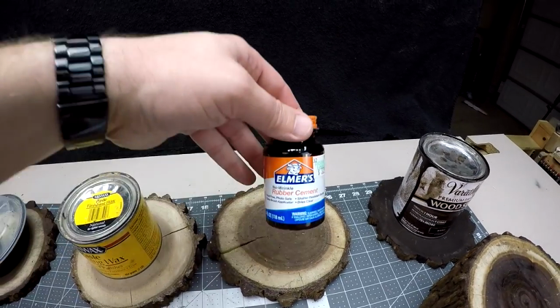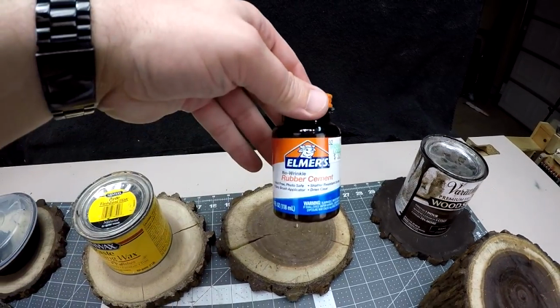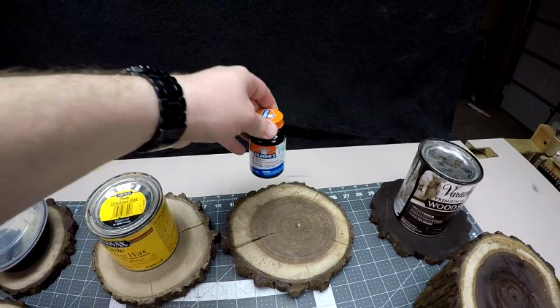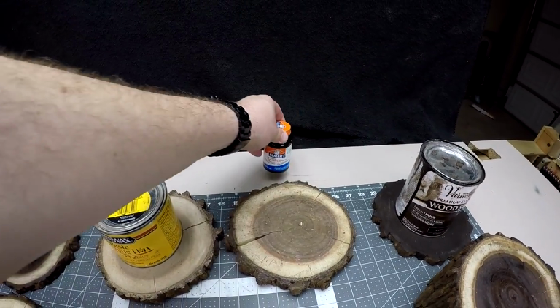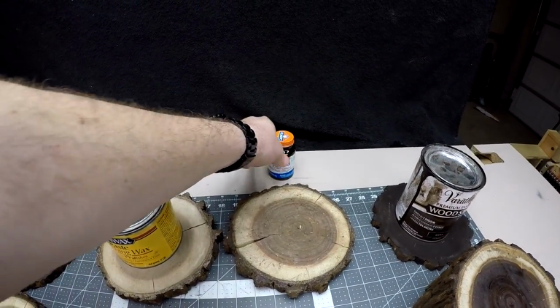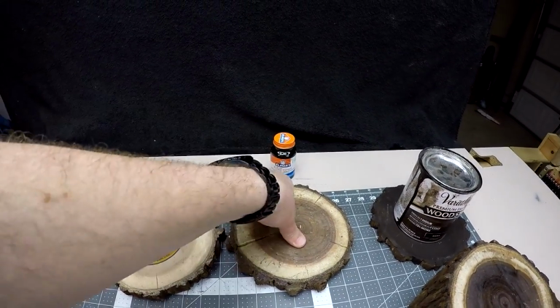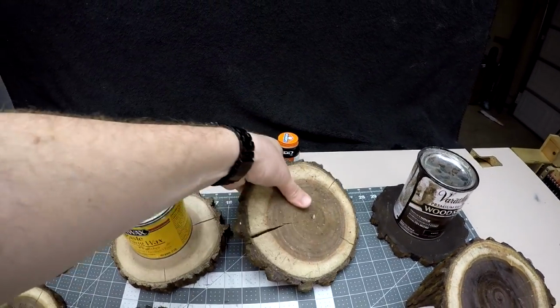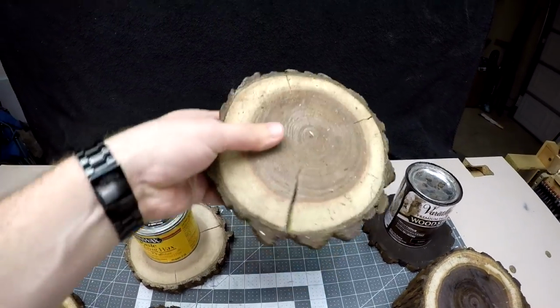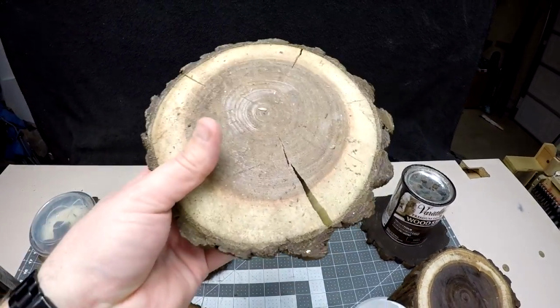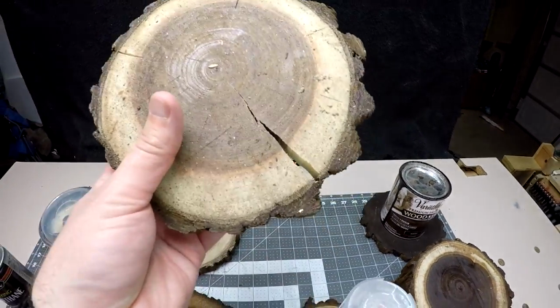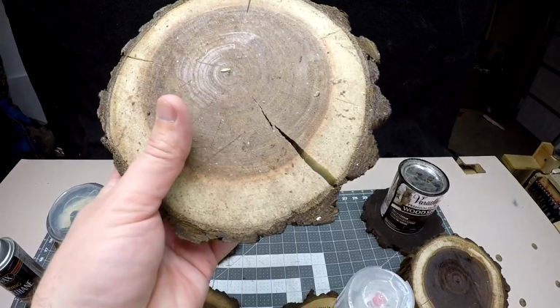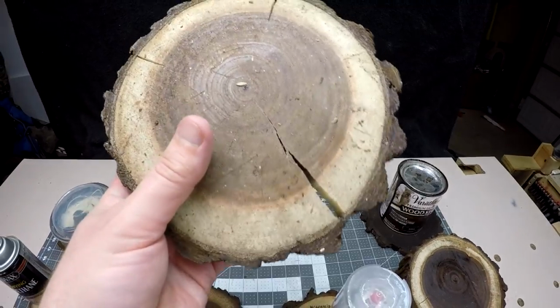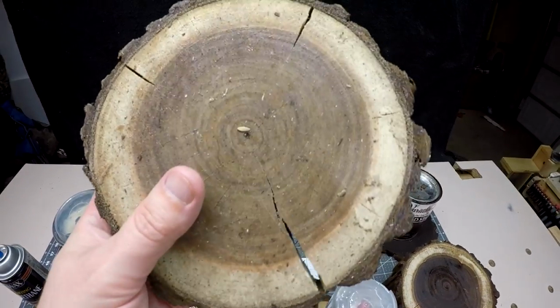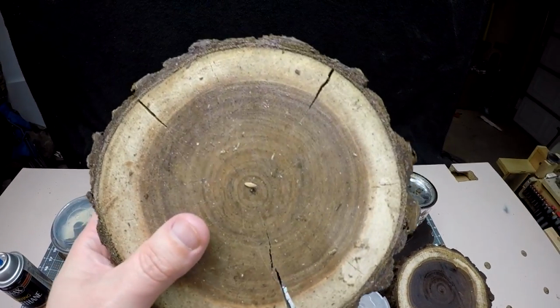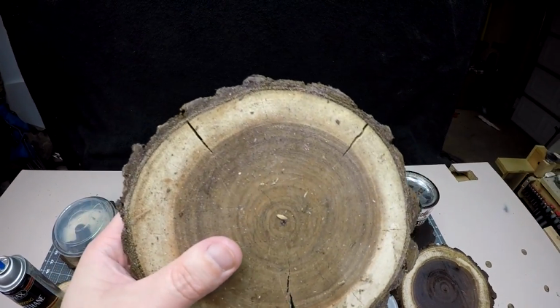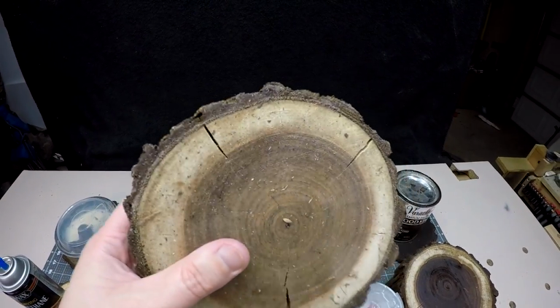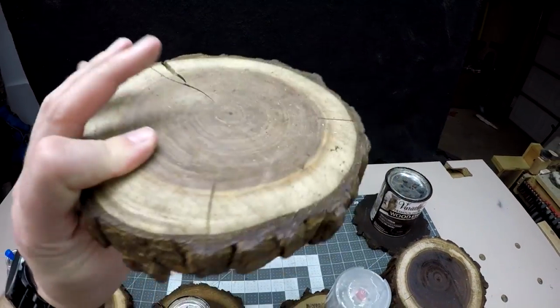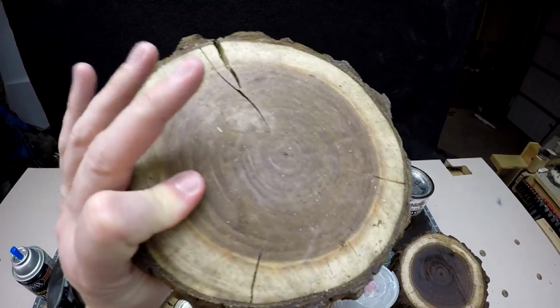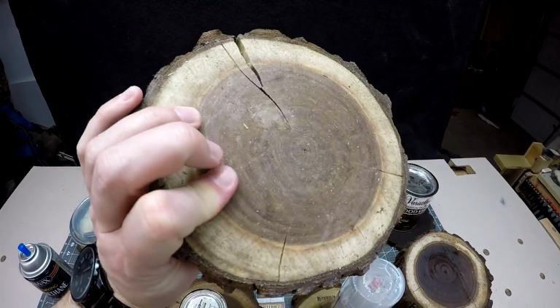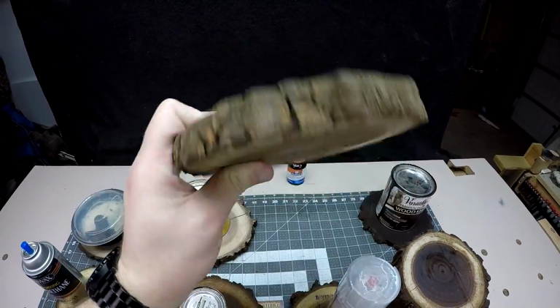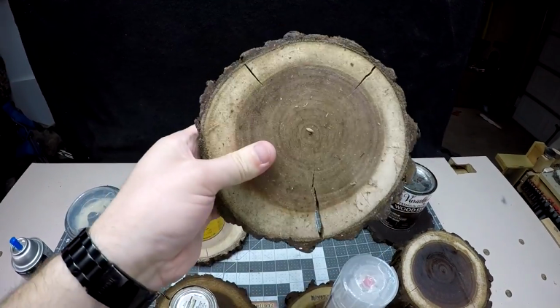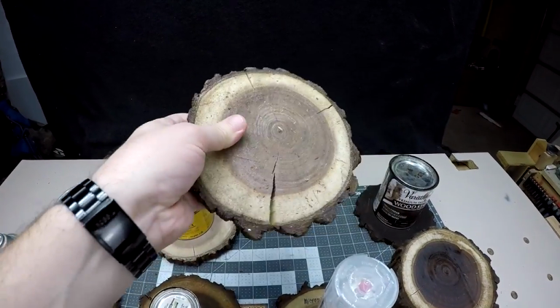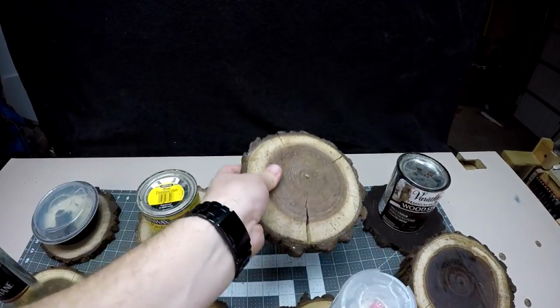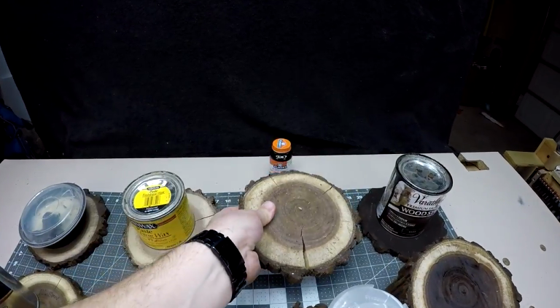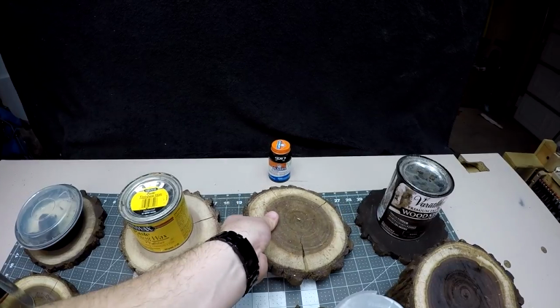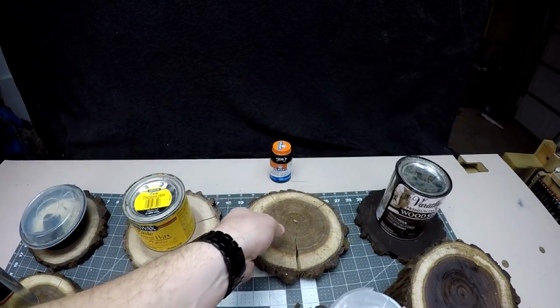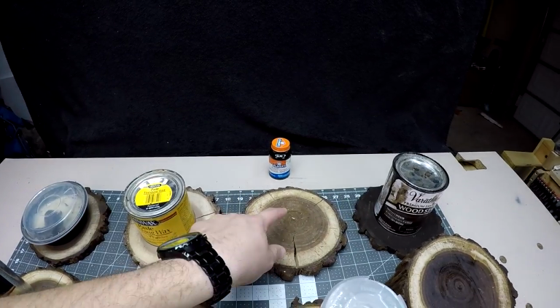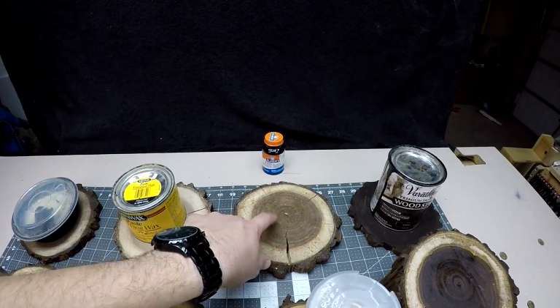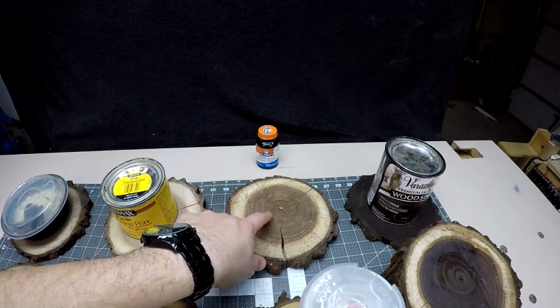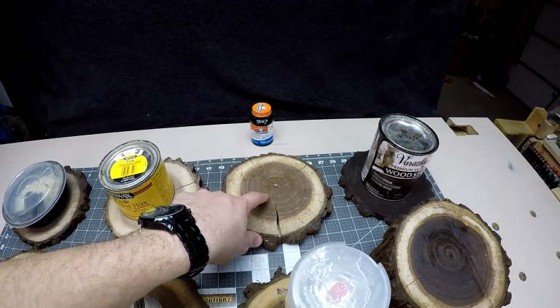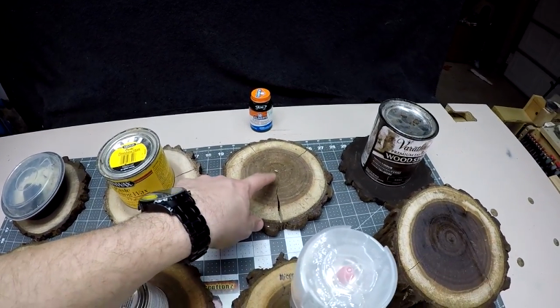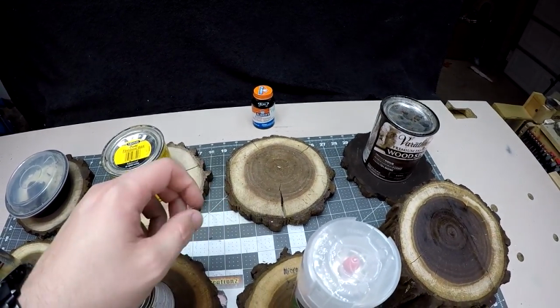Next I had the idea of rubber cement and I coated this one really well, but still we got some crazy cracks and checking going on. So obviously not a good one — I did think it would seal it up a lot better than it did.